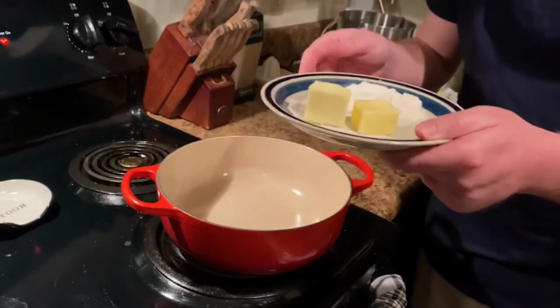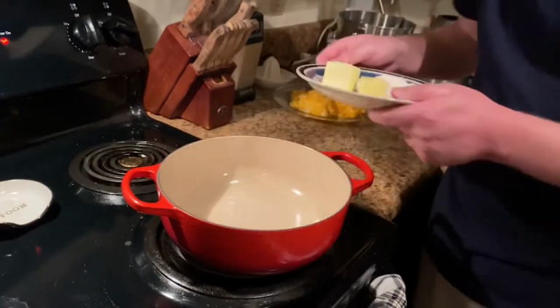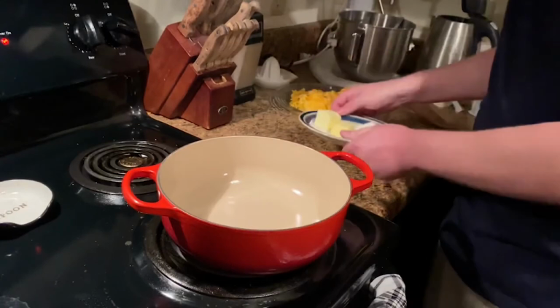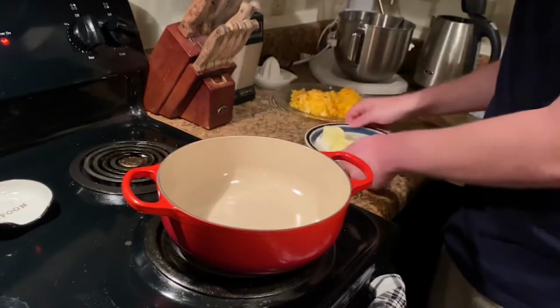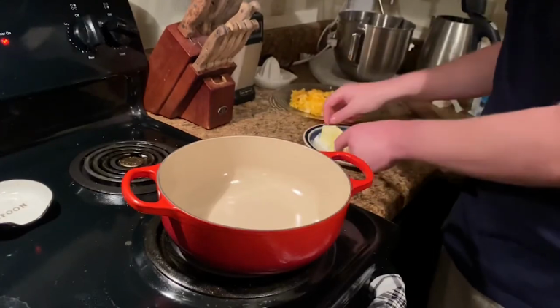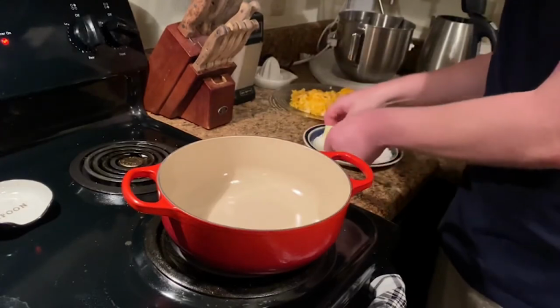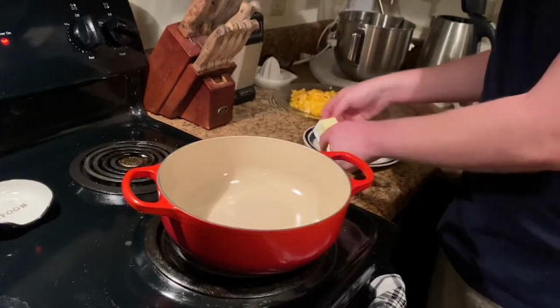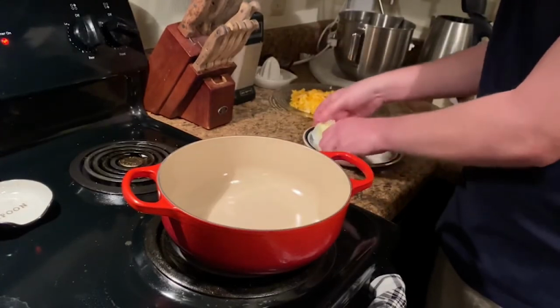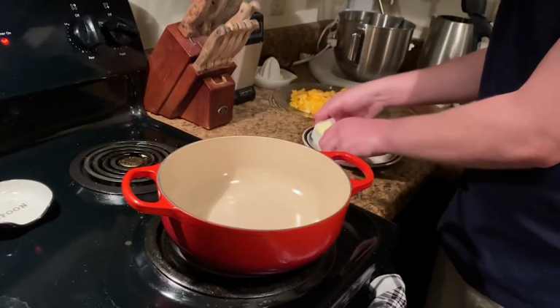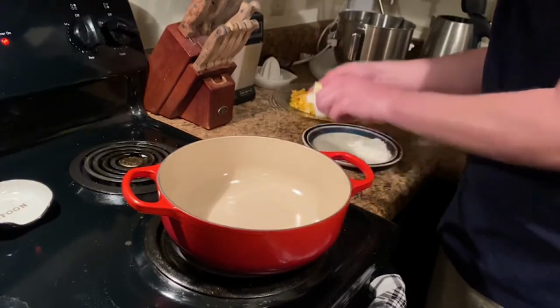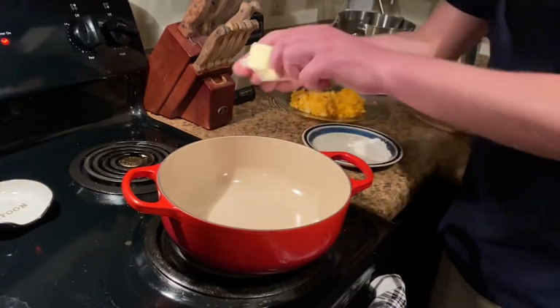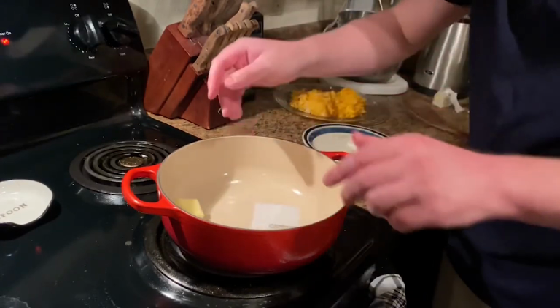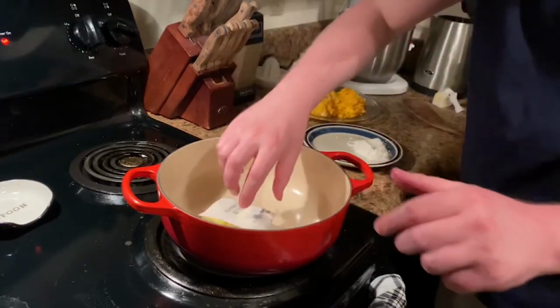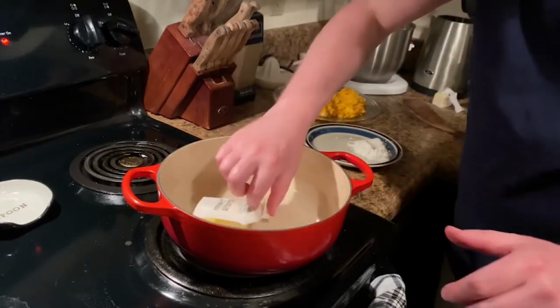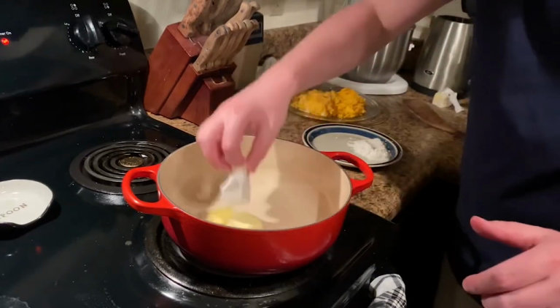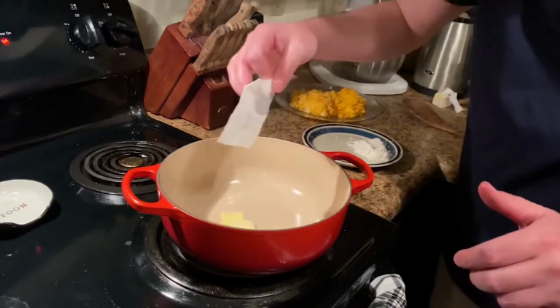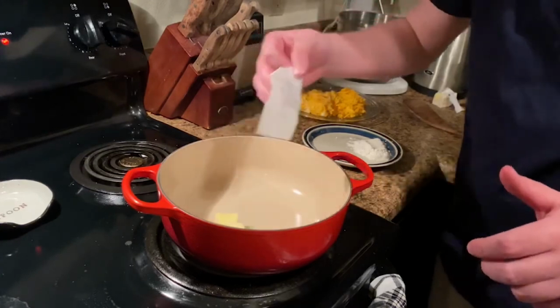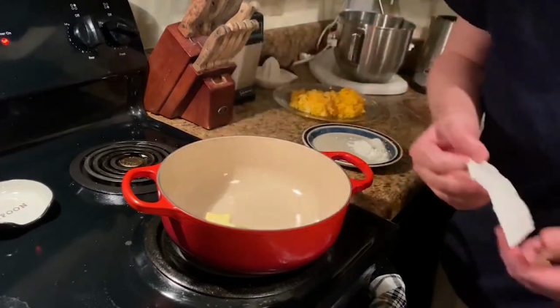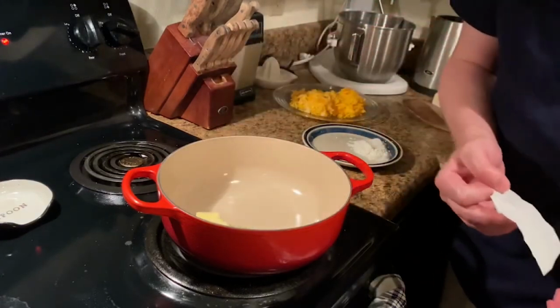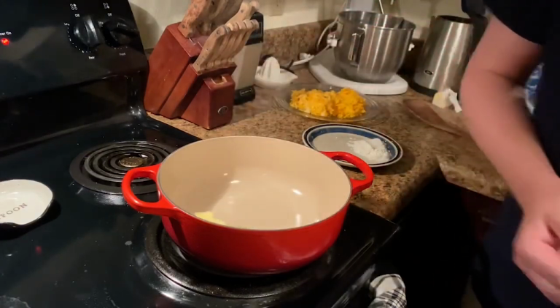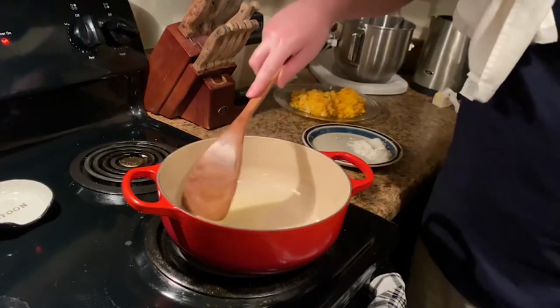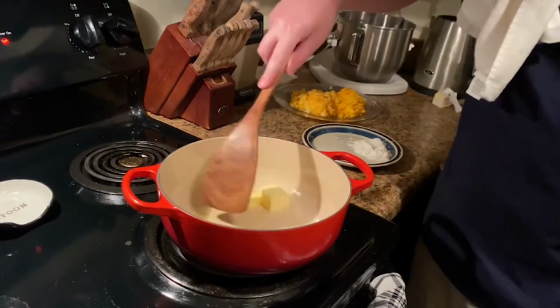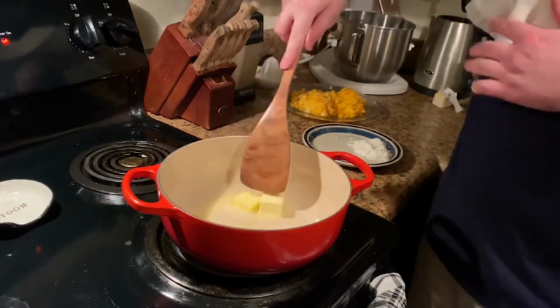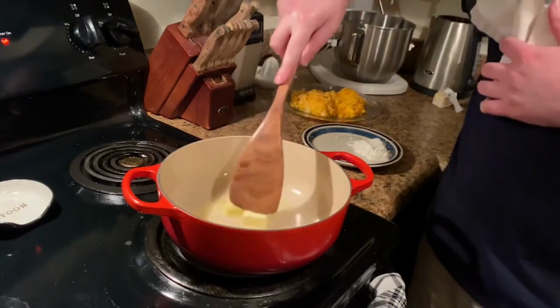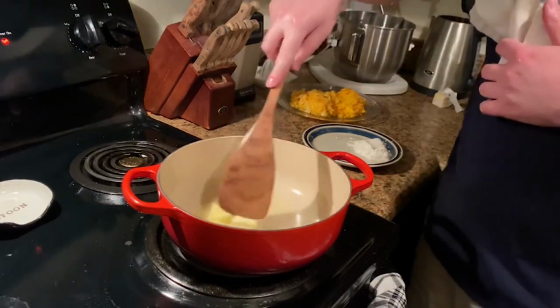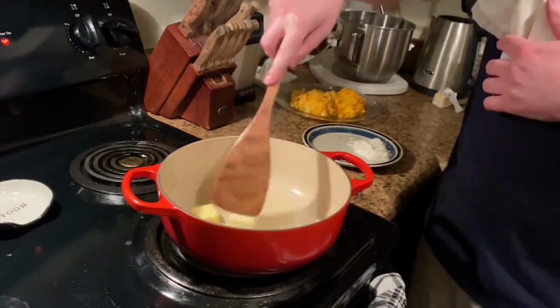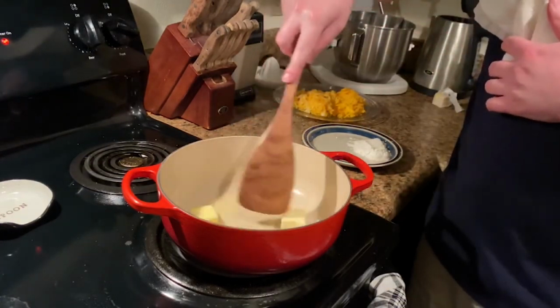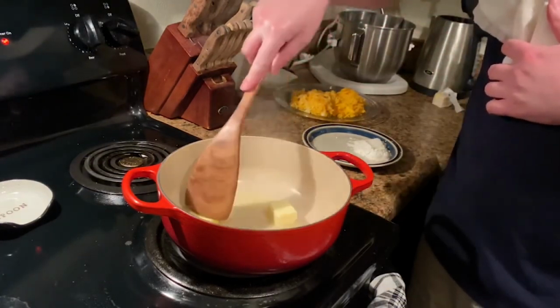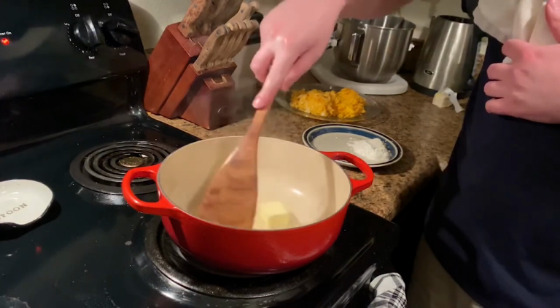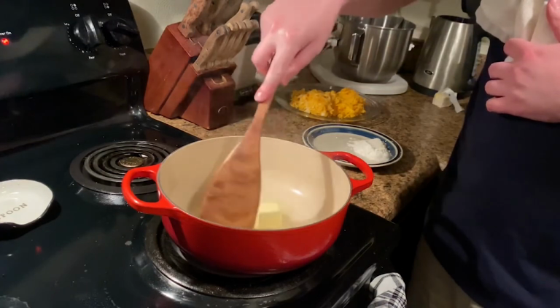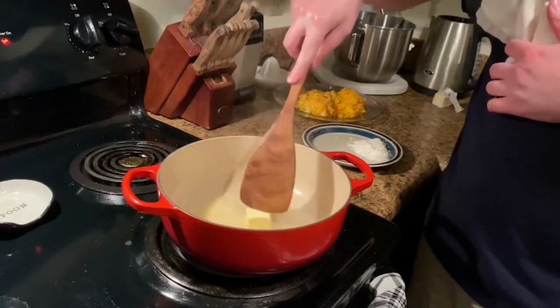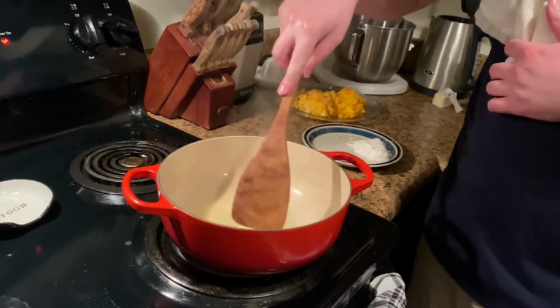Let's take the two tablespoons of butter. Johnny Clyde doesn't cook the wrapper too! Your butter is melting there — just get it going, get it melted.